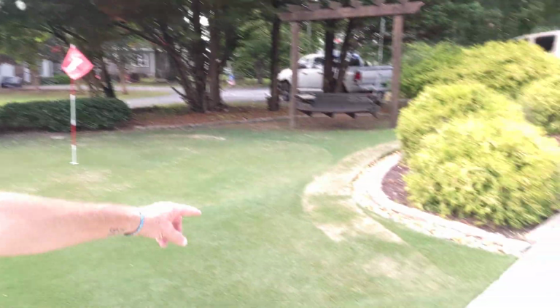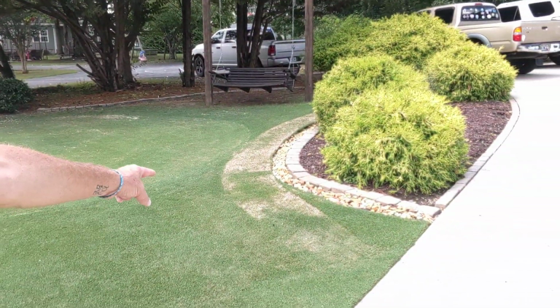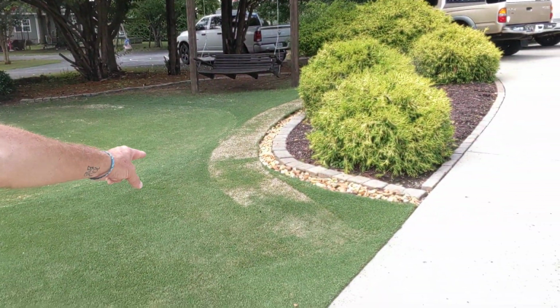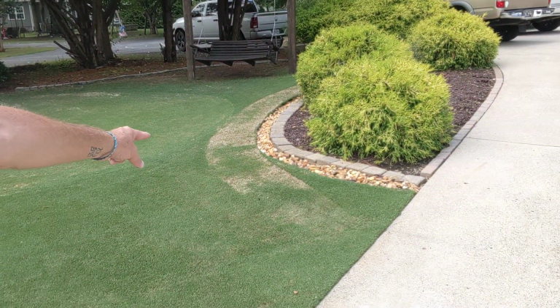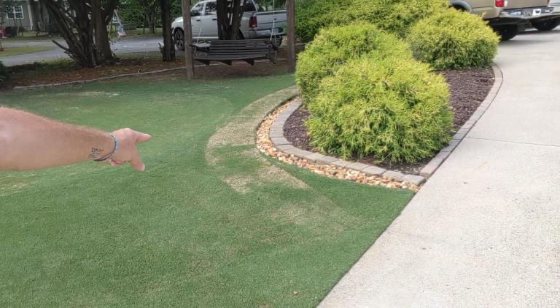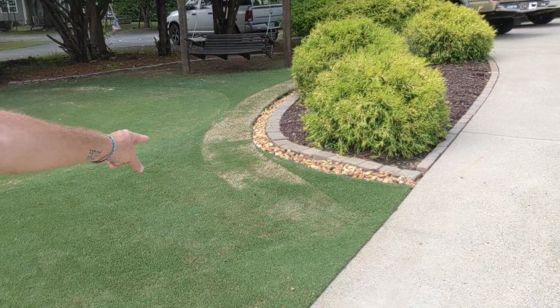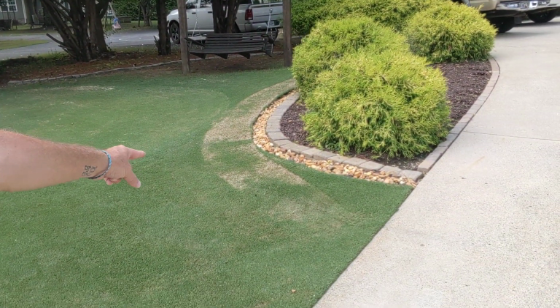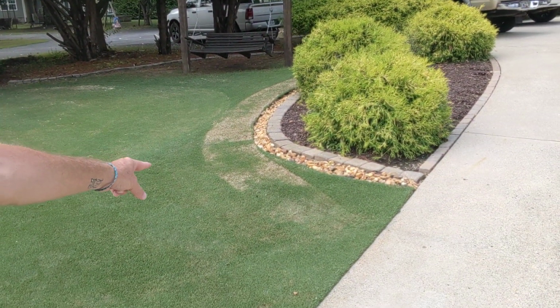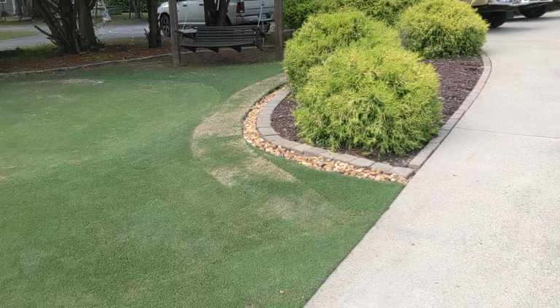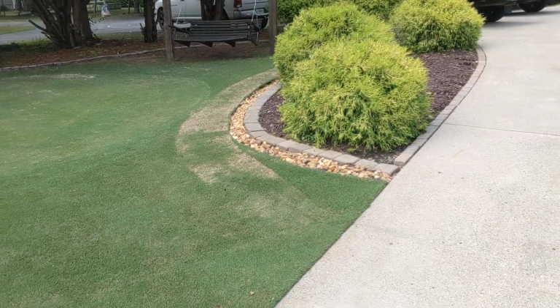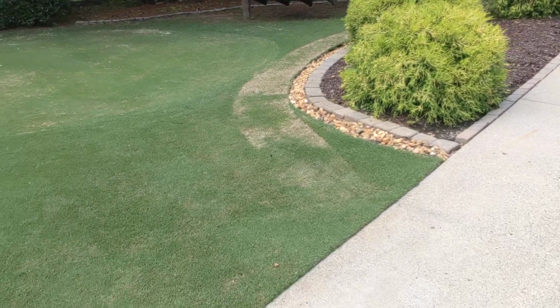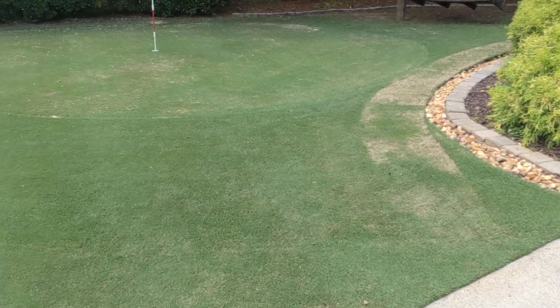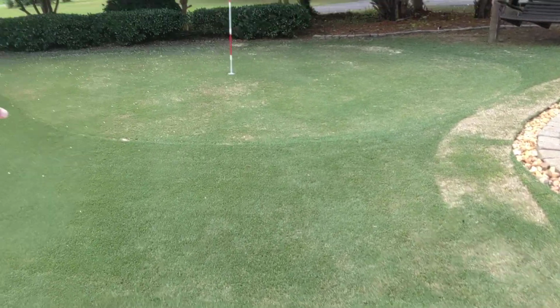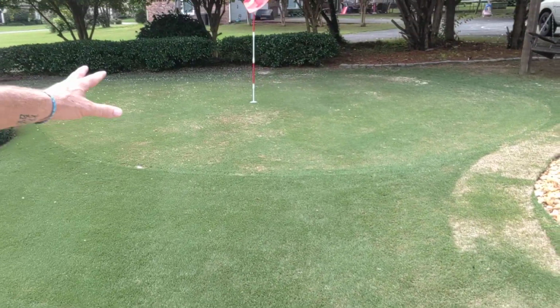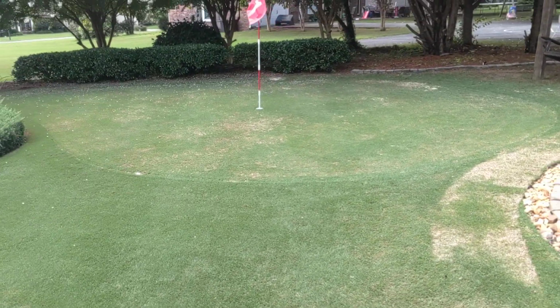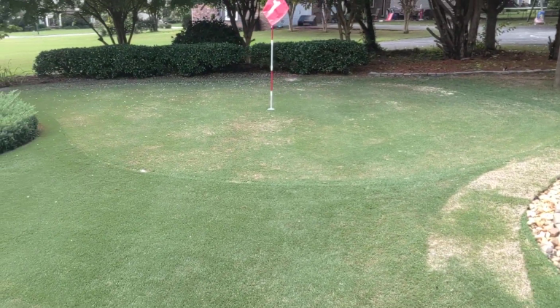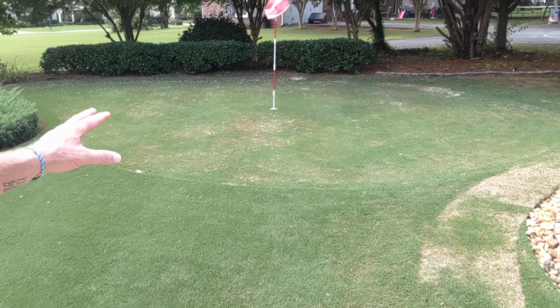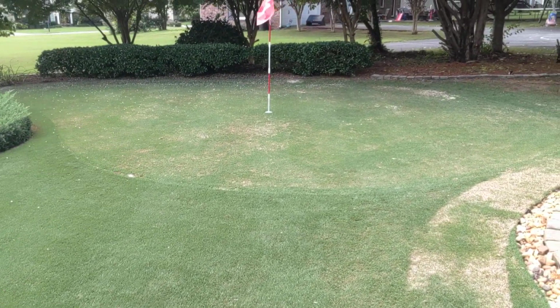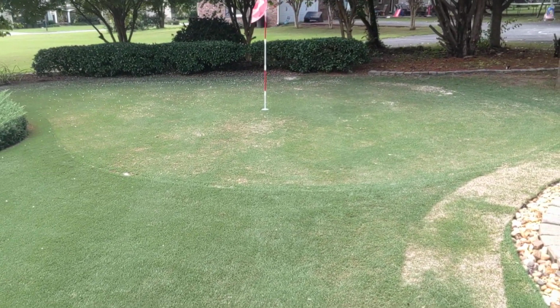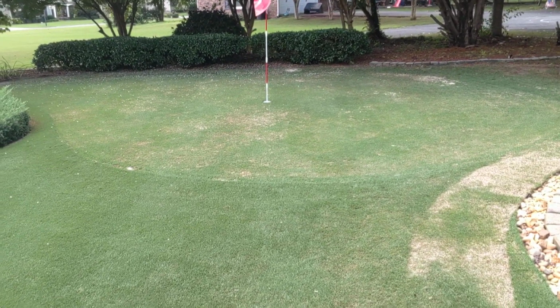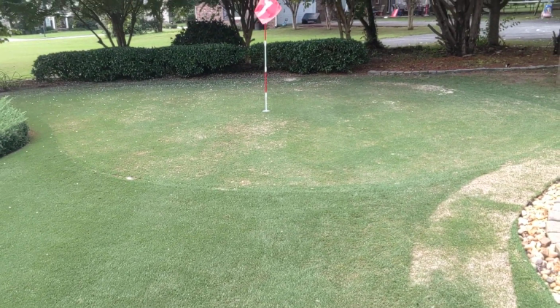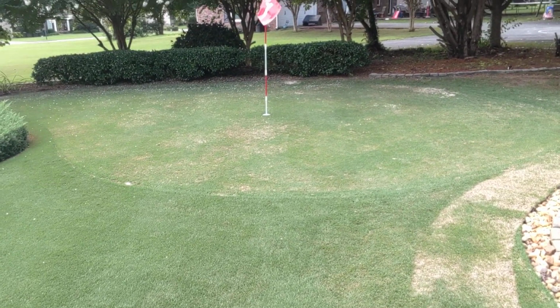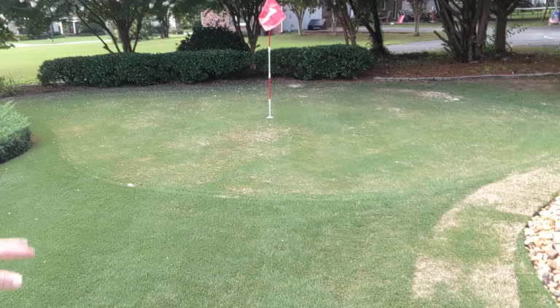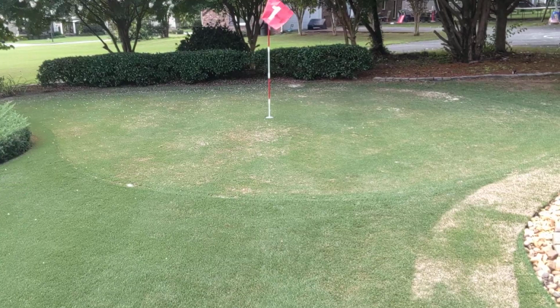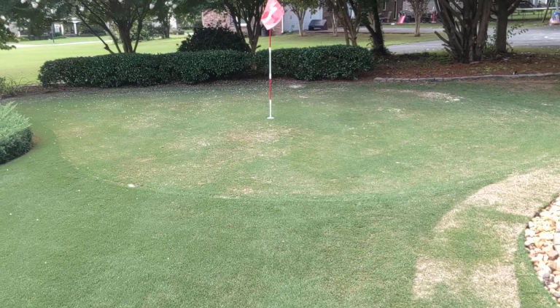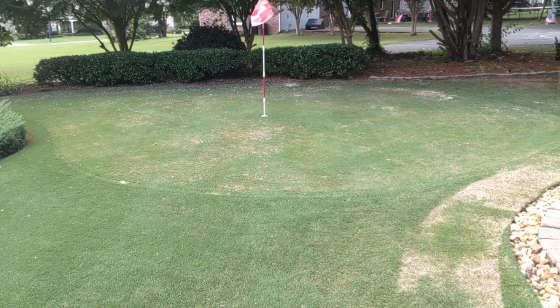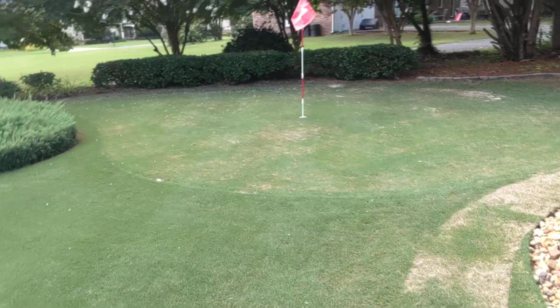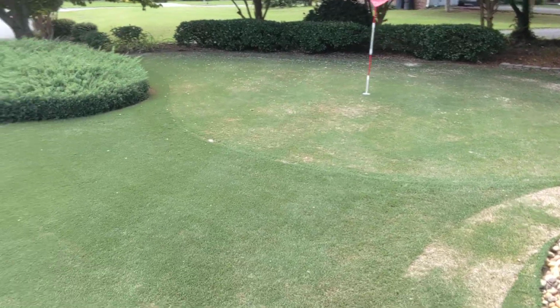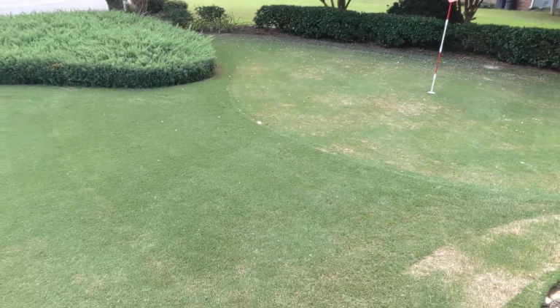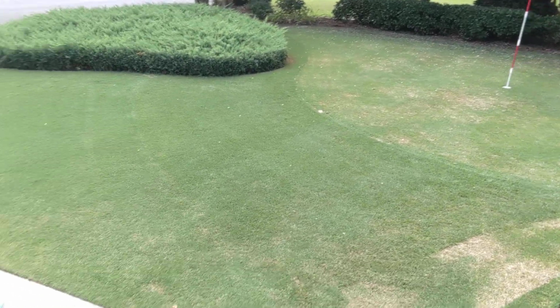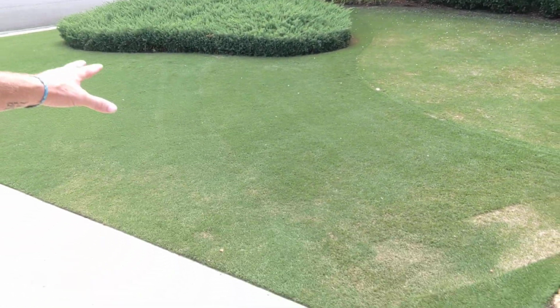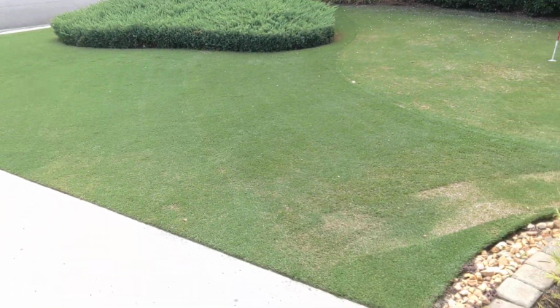It will grow back. And where I did the mistake scalp right there, it's already coming back in nicely. I think within a week's time this putting green is going to look great — all filled back in, nice and green, cut low, the fringe.